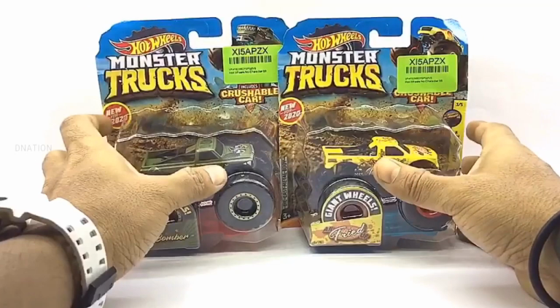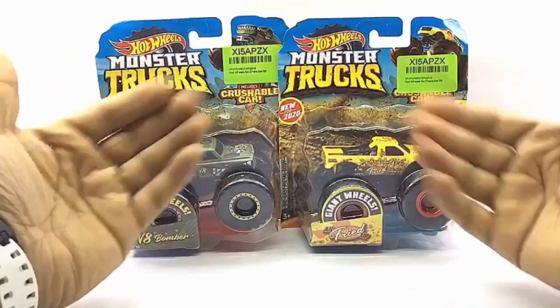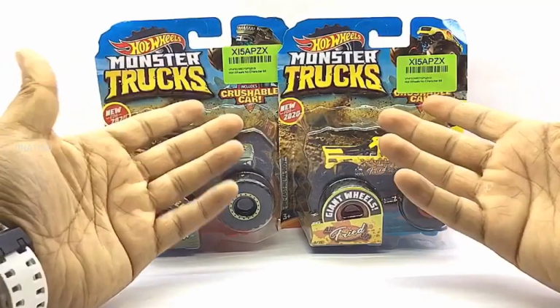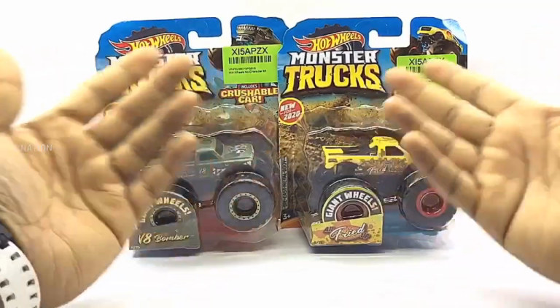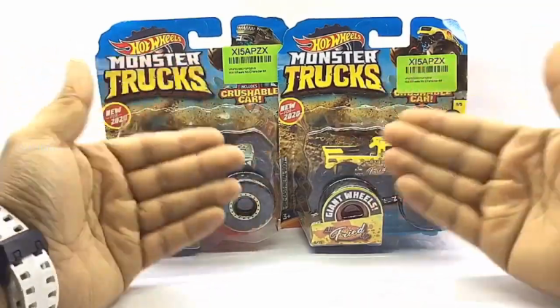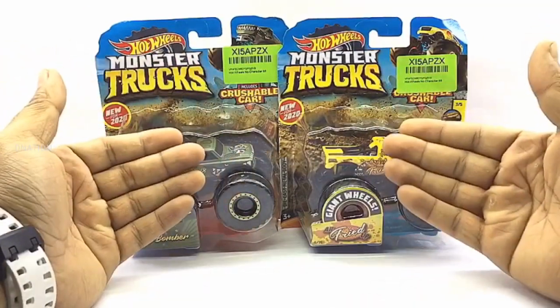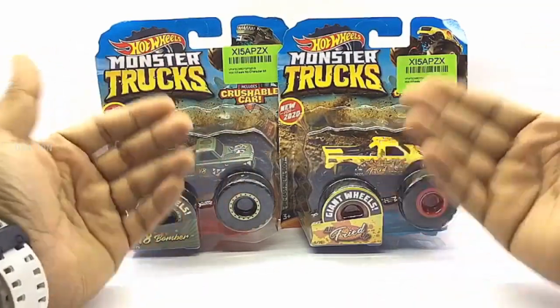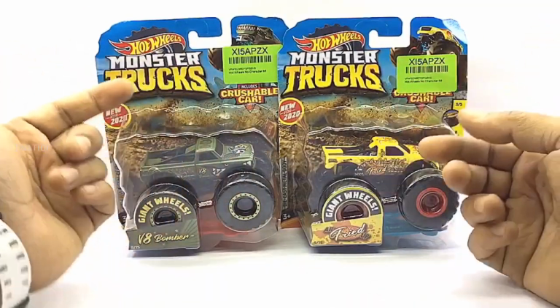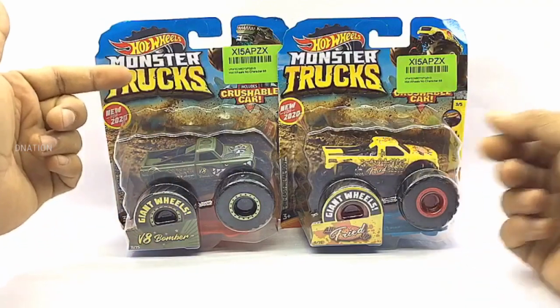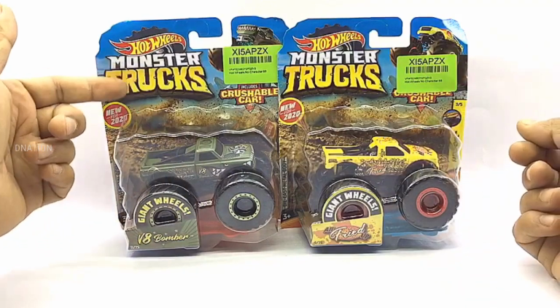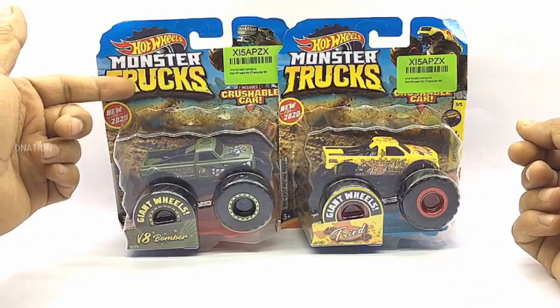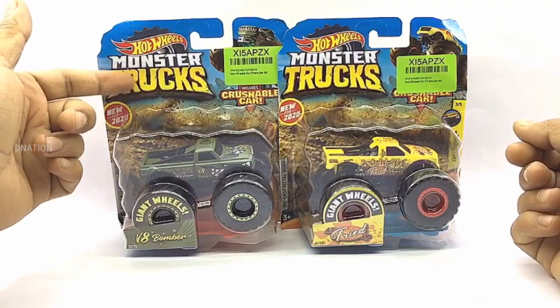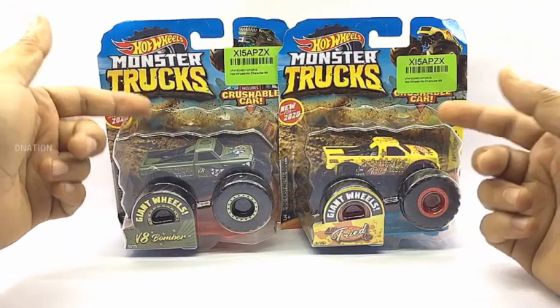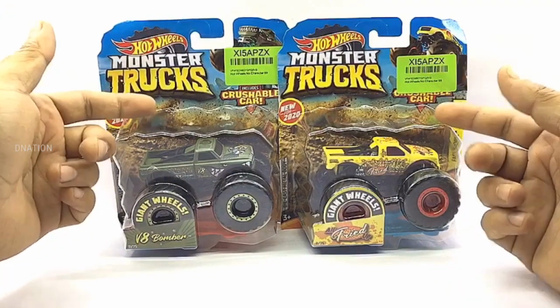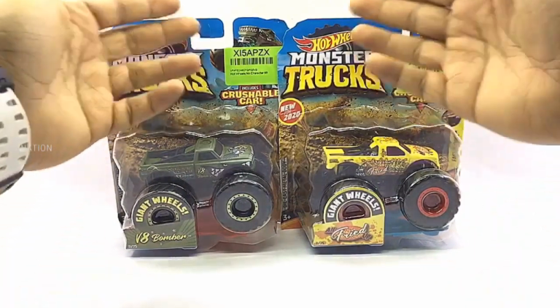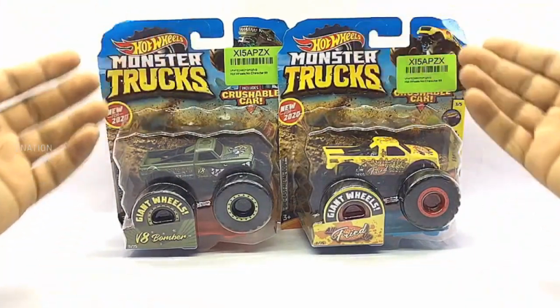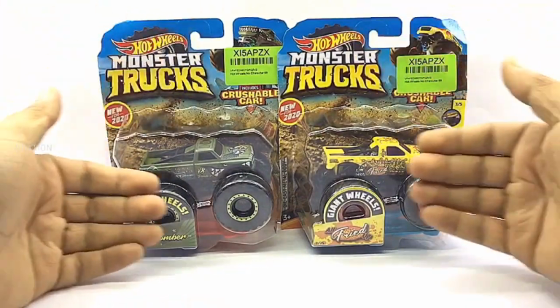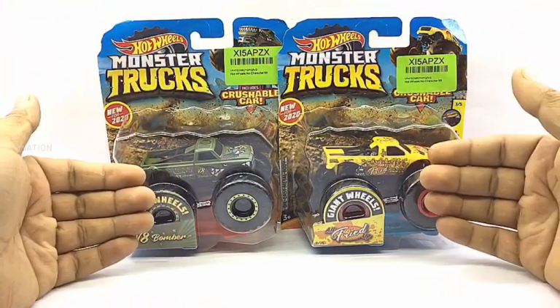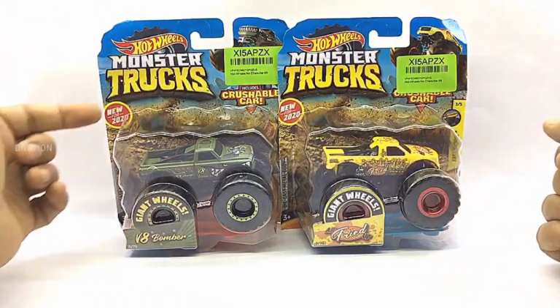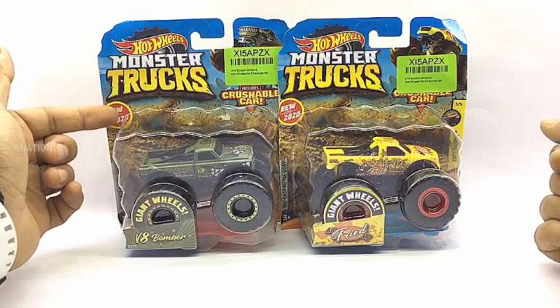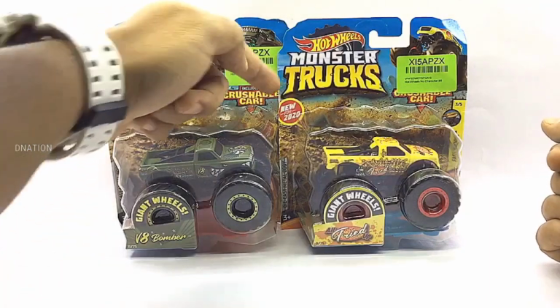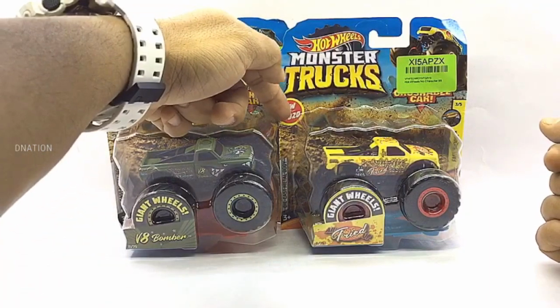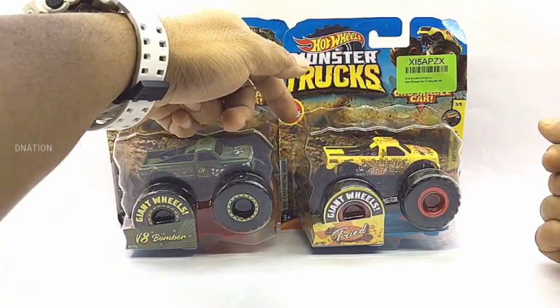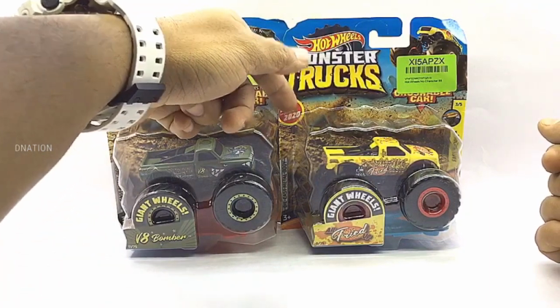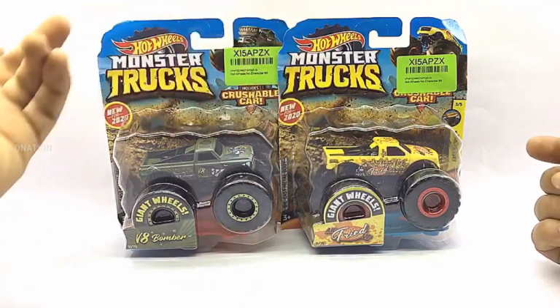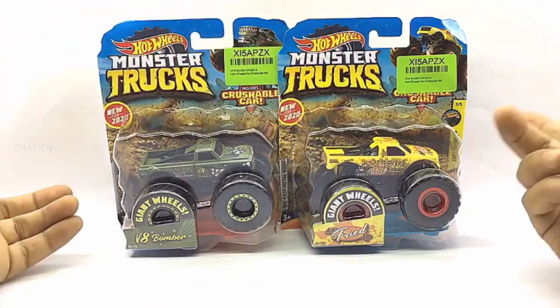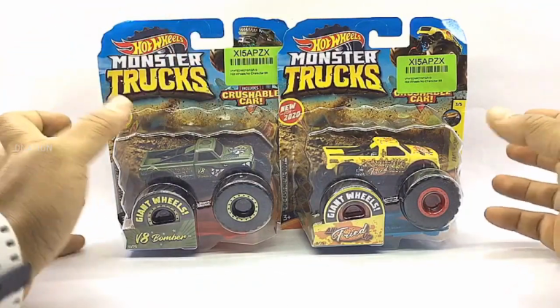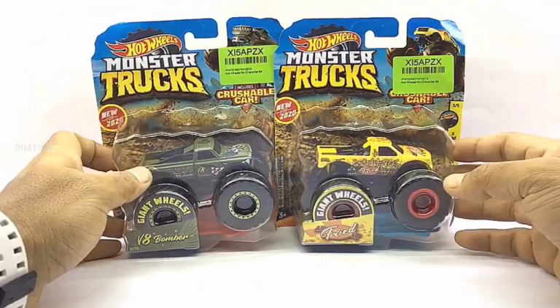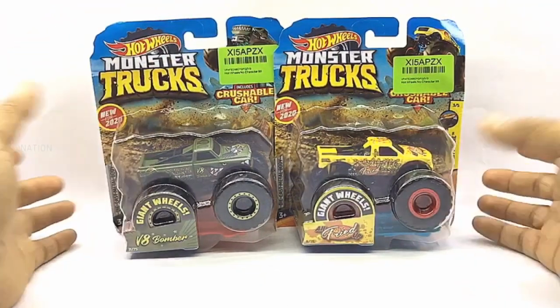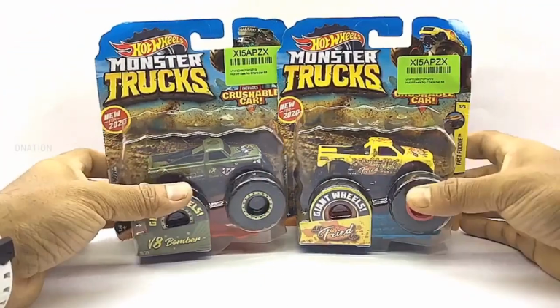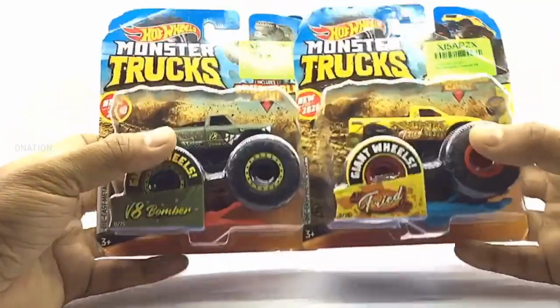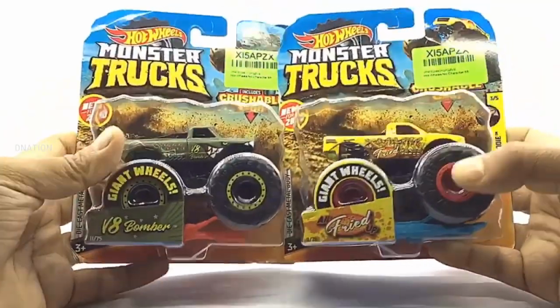Let's begin by taking a look at the packaging. These premium Hot Wheels monster trucks come in a signature Hot Wheels blister packaging with all the product branding and information. As you can see, this is from the 2020 Hot Wheels series. So let's go ahead and take a look at the packaging before we set these little monsters free.